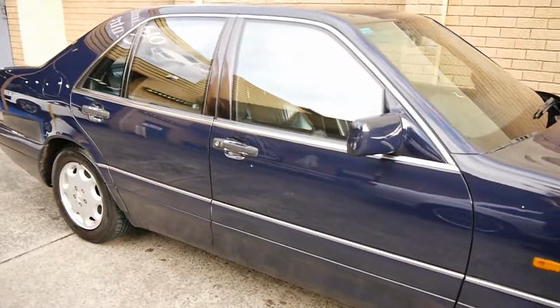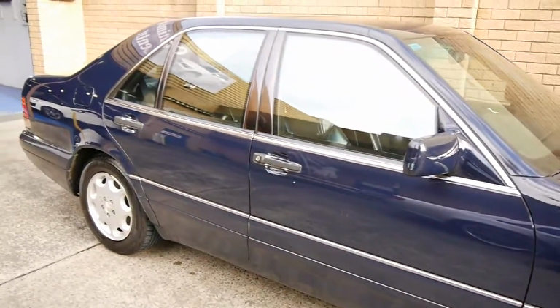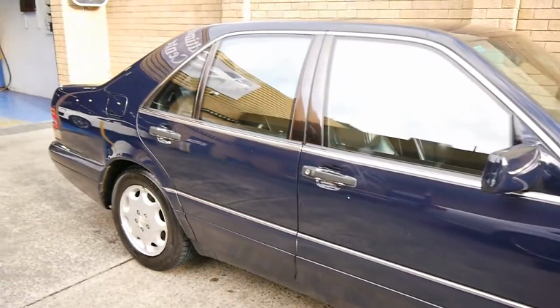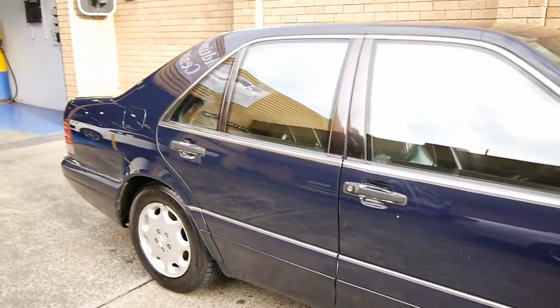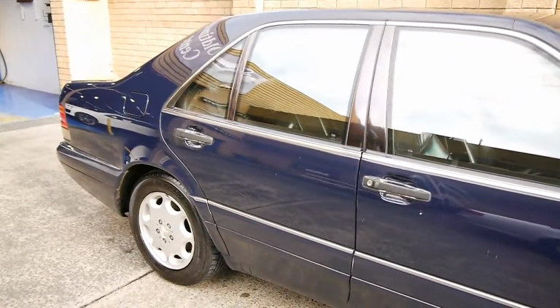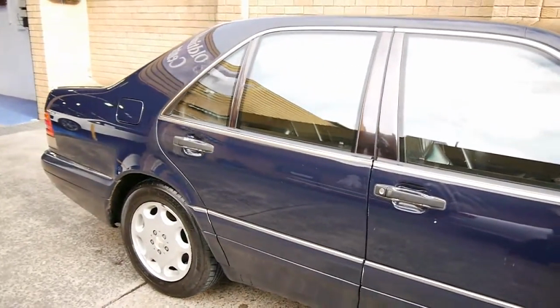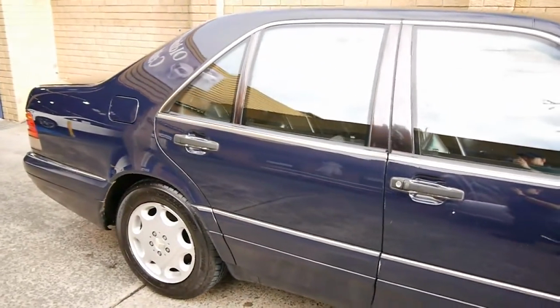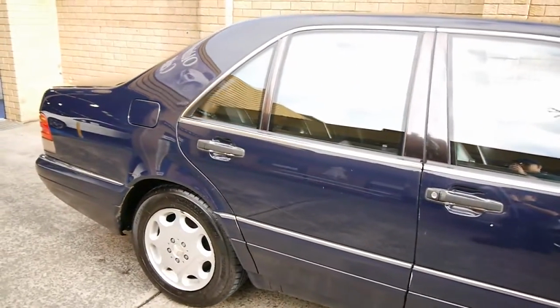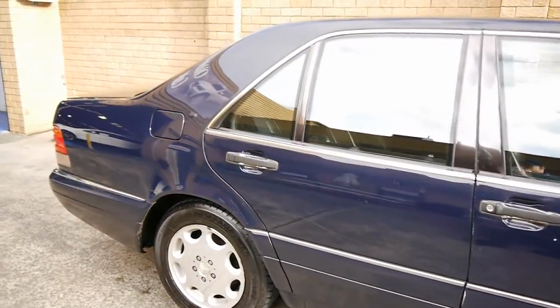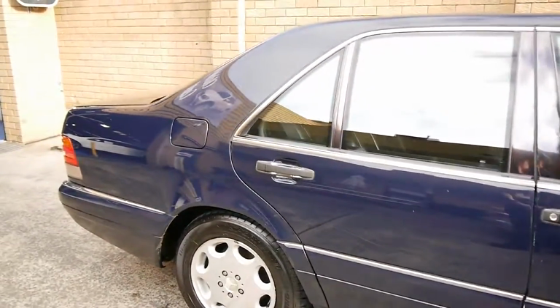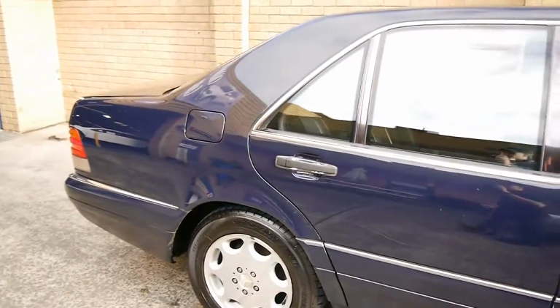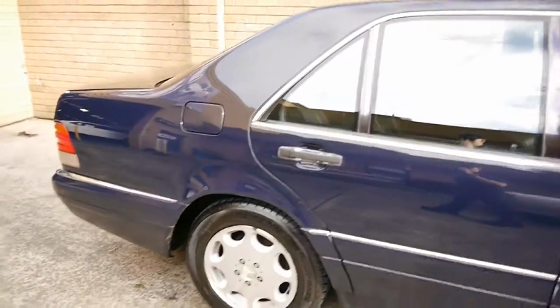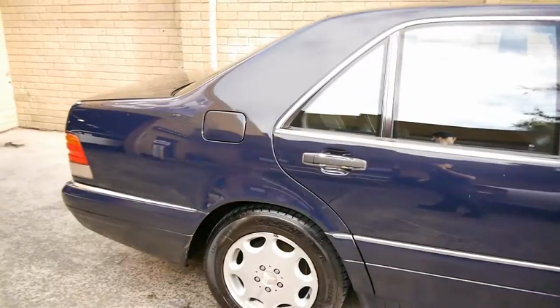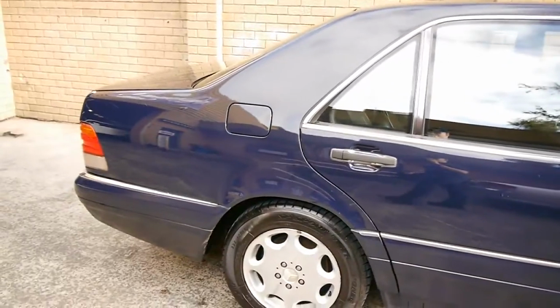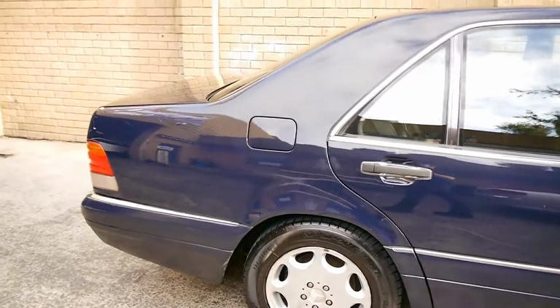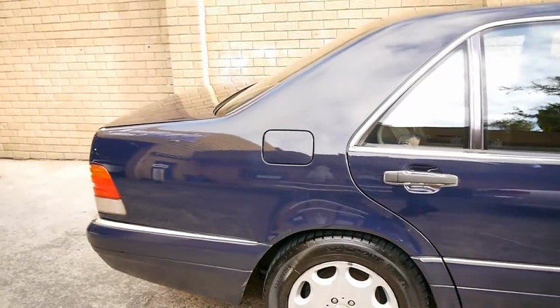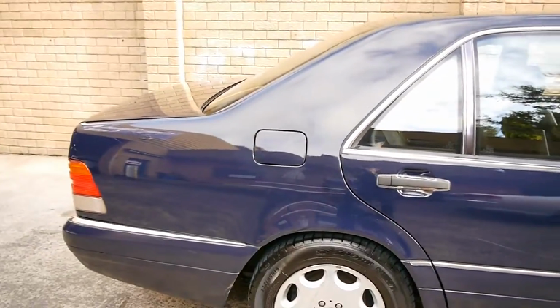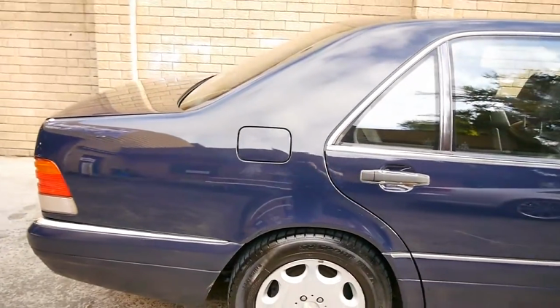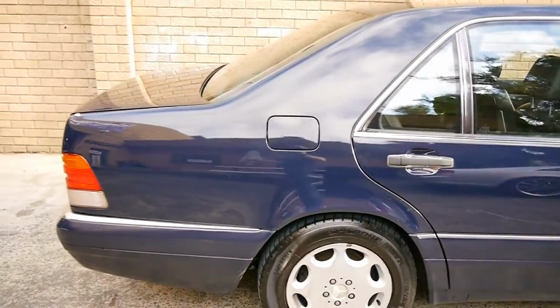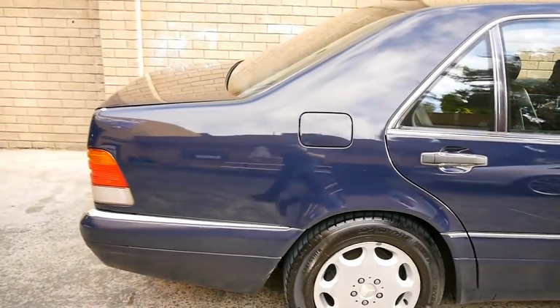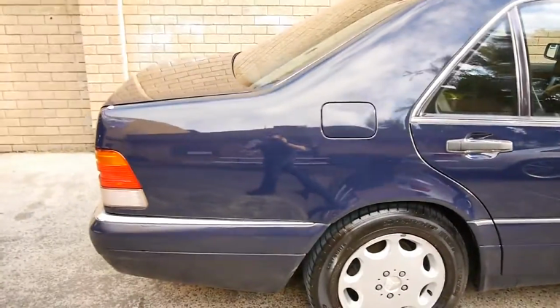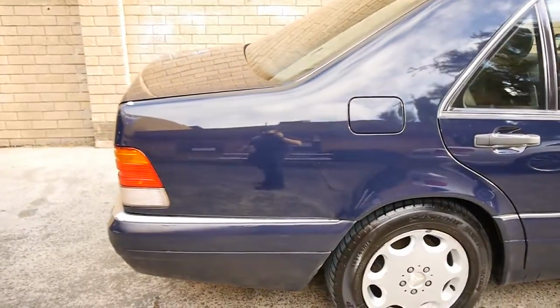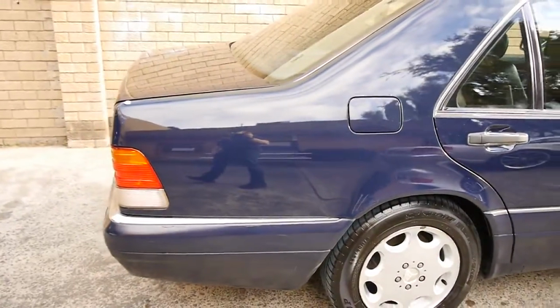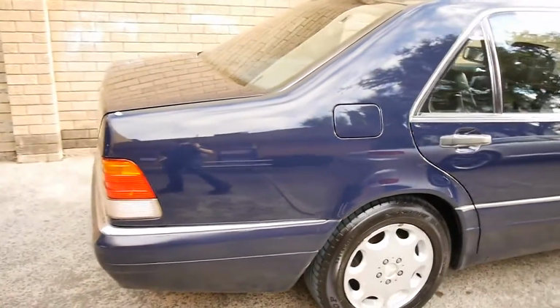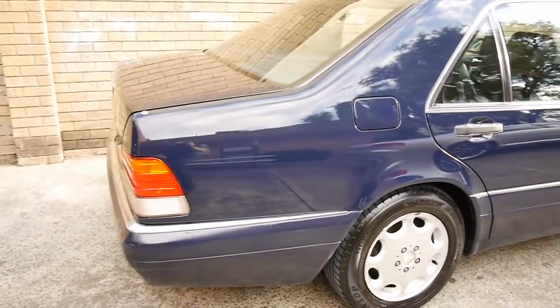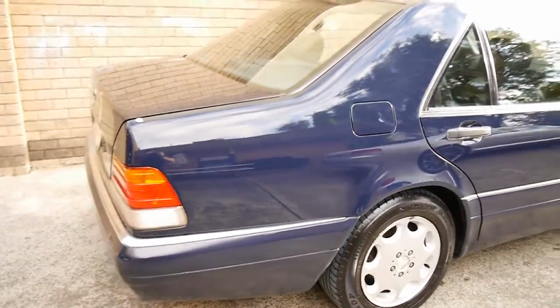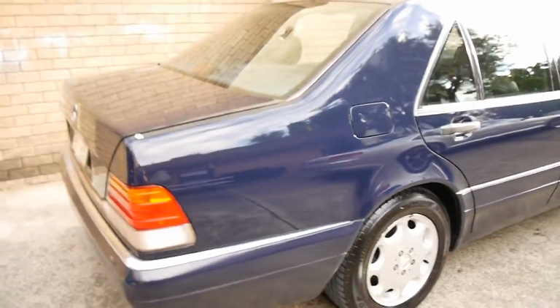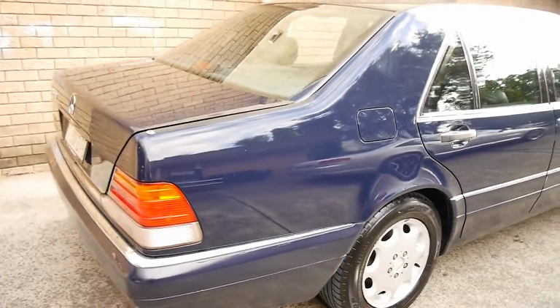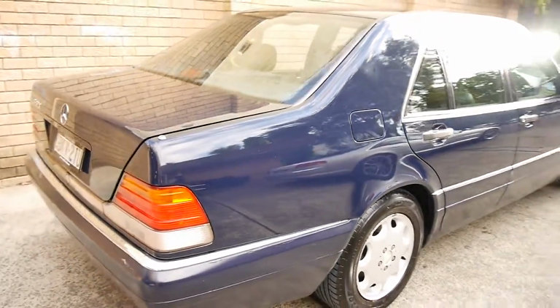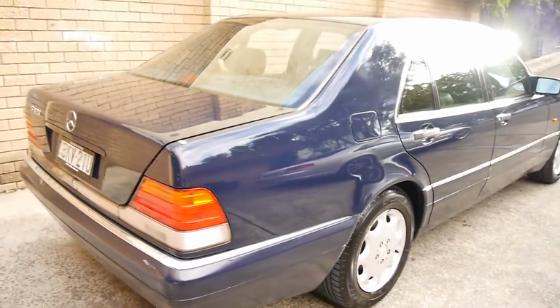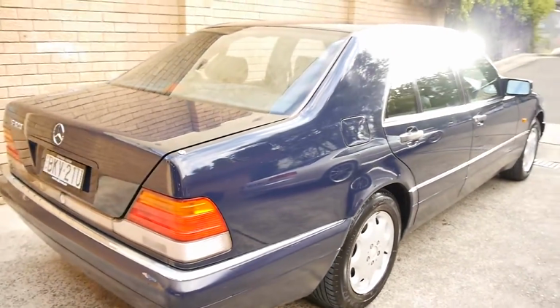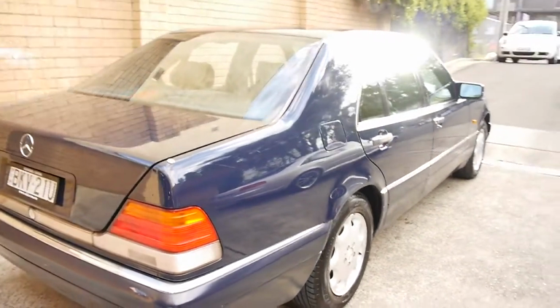Mercedes put over $1 billion into research and development of this model in the late 80s, and that's not adjusted for inflation. It's one of the most expensive cars ever engineered.